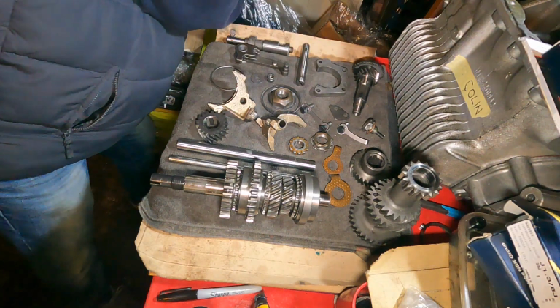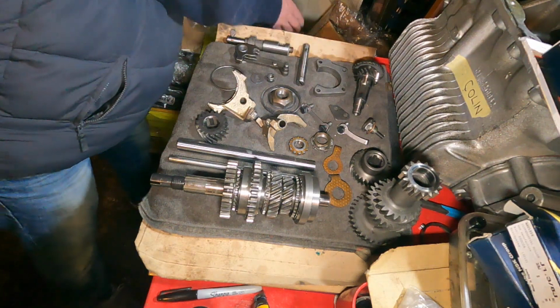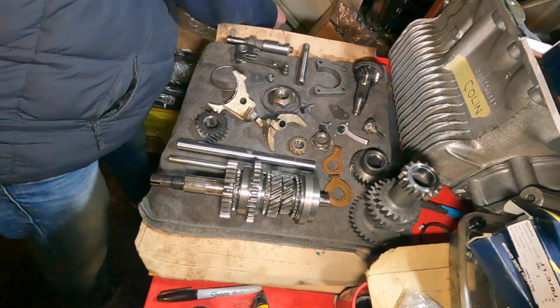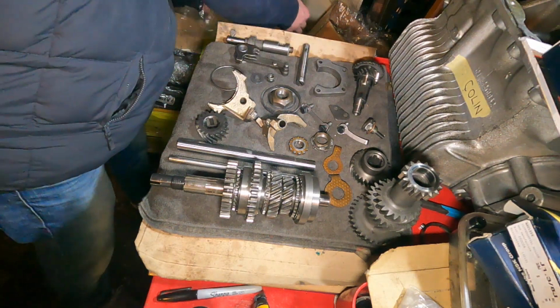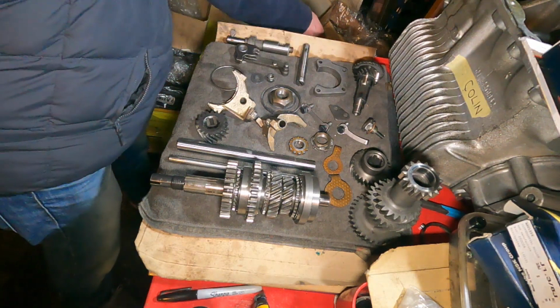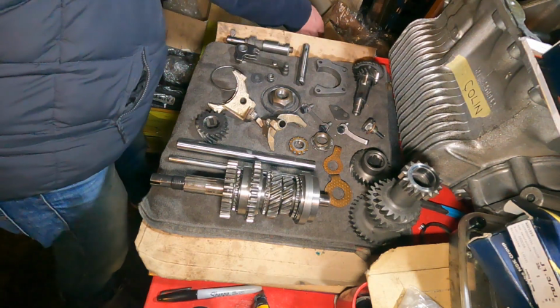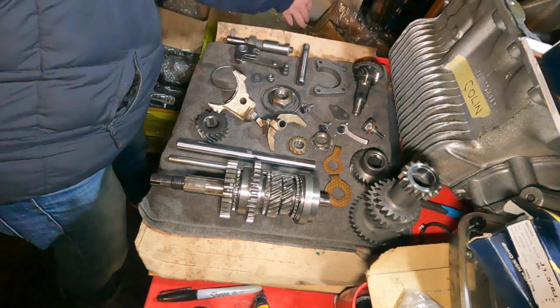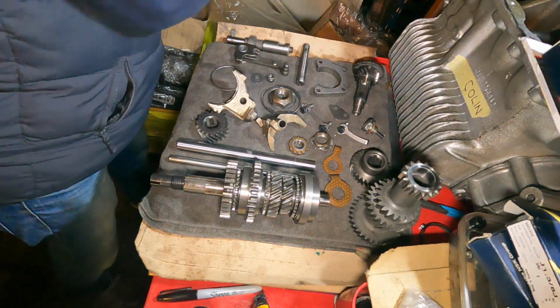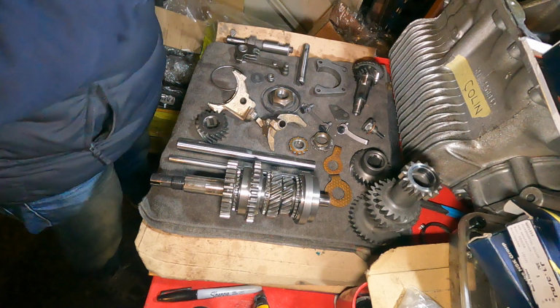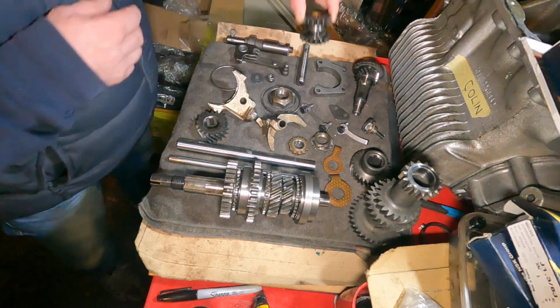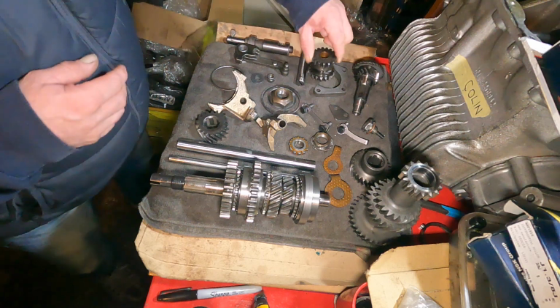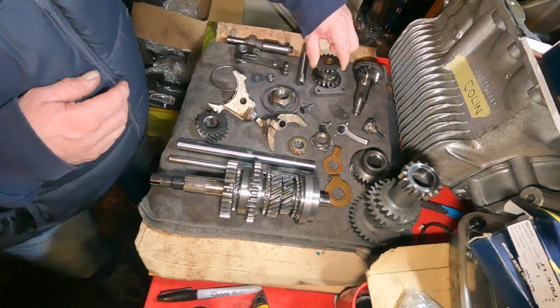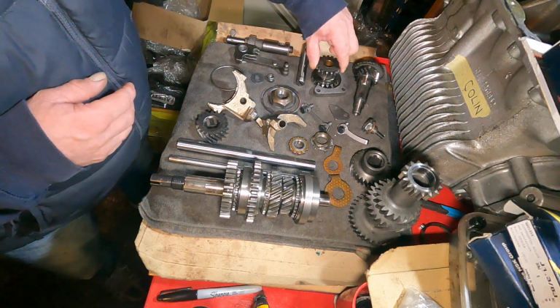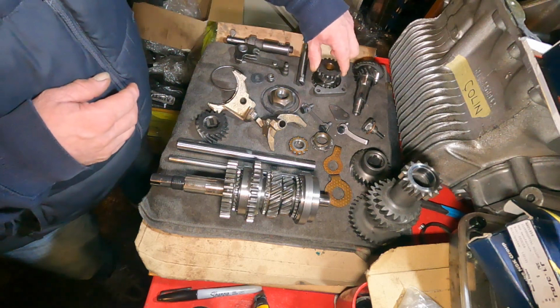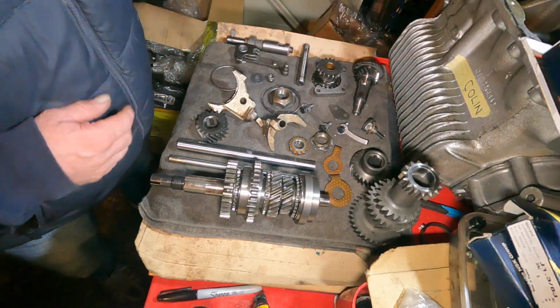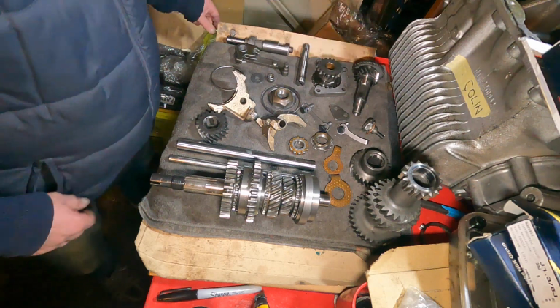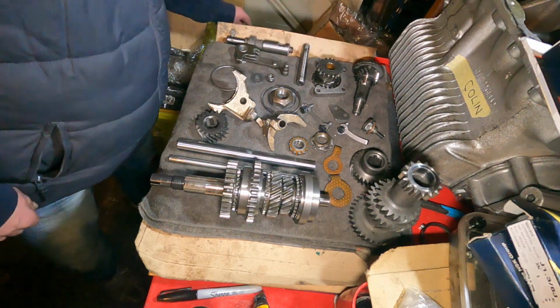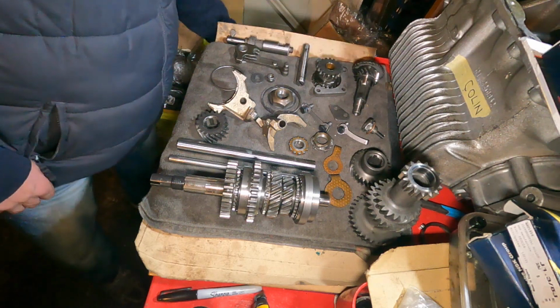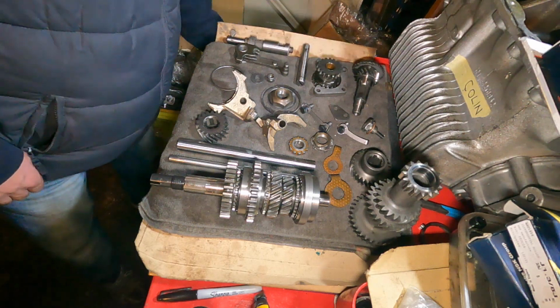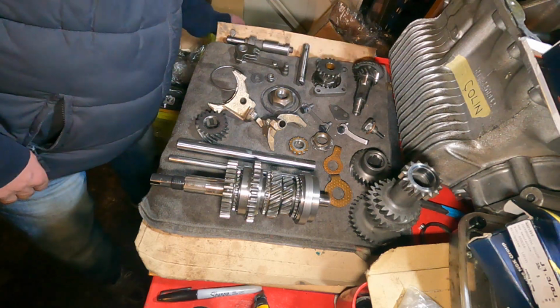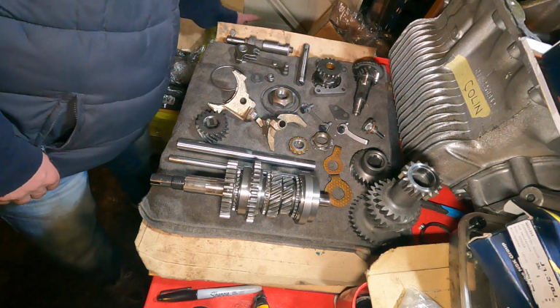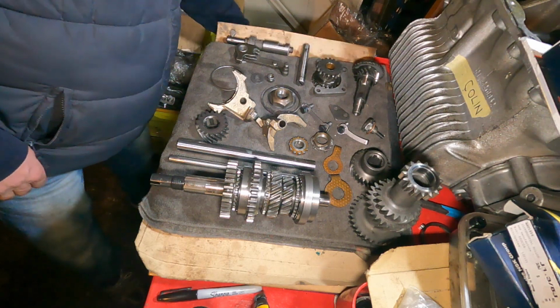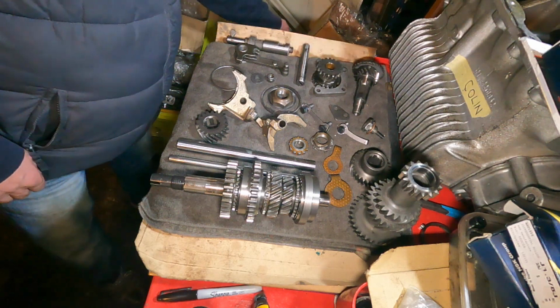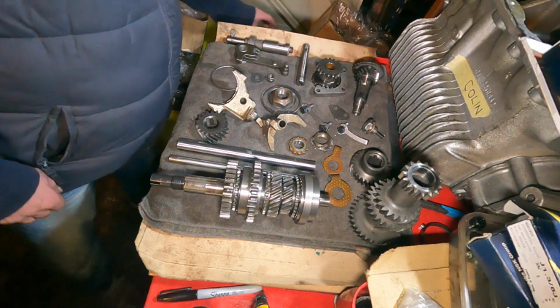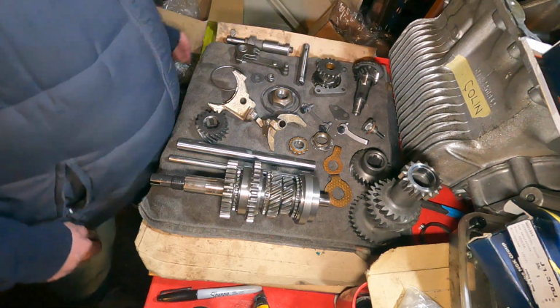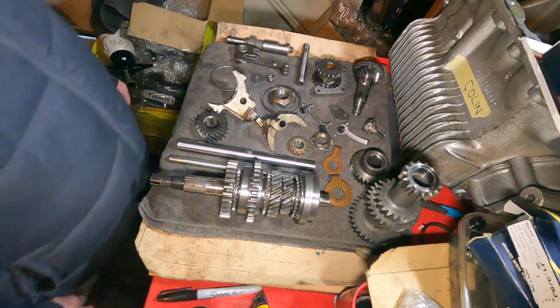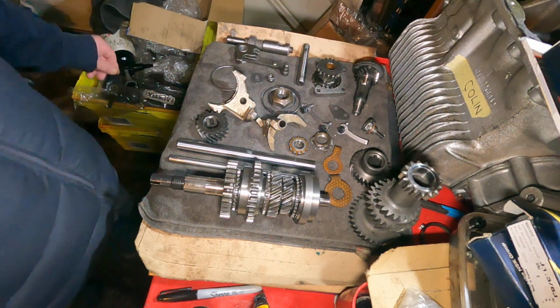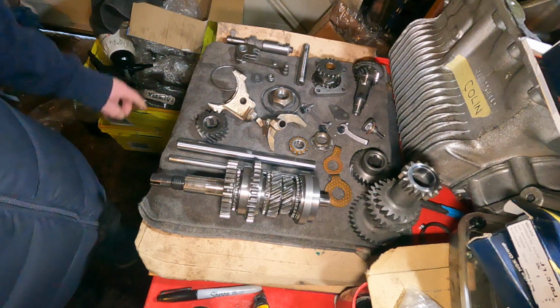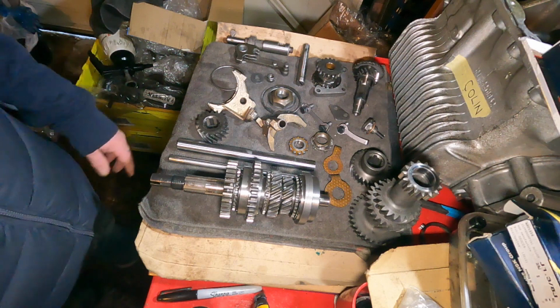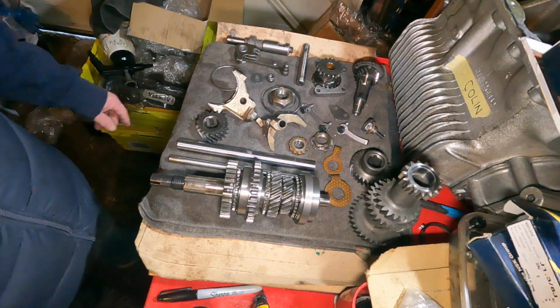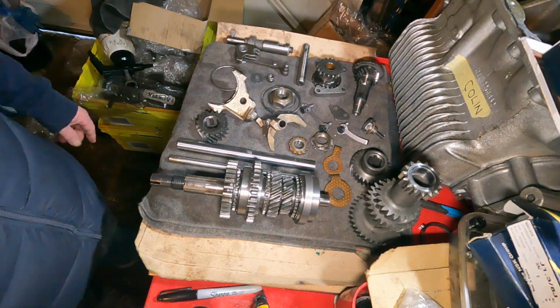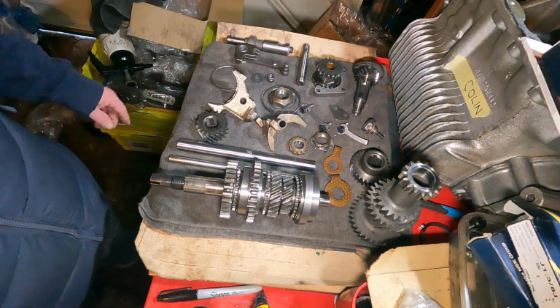Actually here — give that a bit of a clean up before I put it in. So that's it, so we'll crack on with the build.